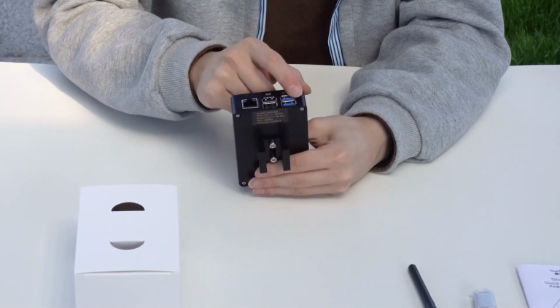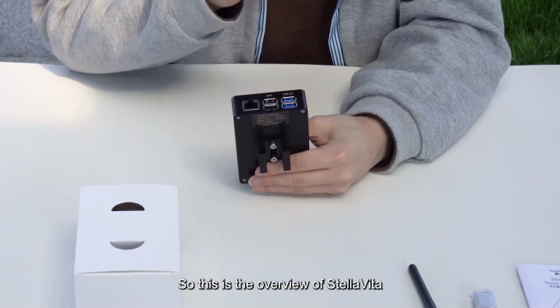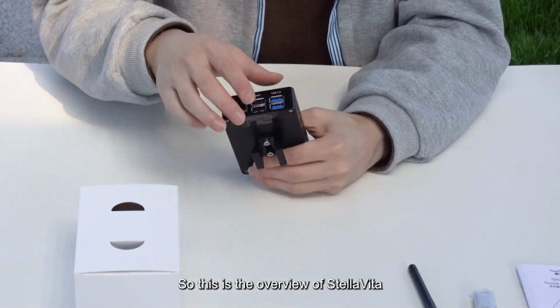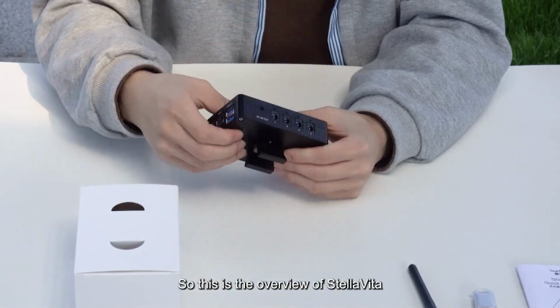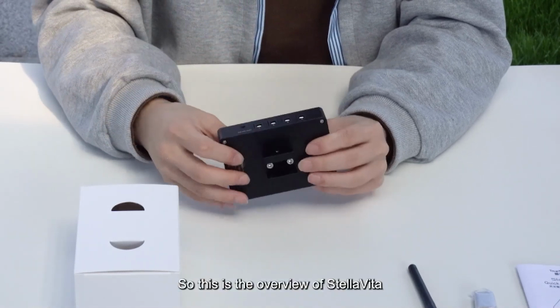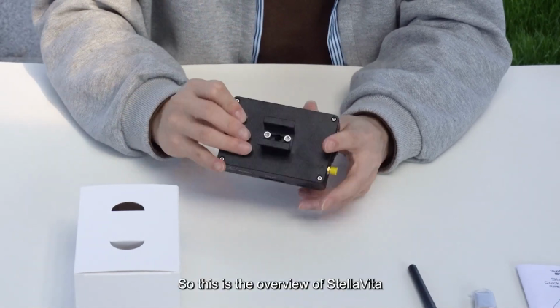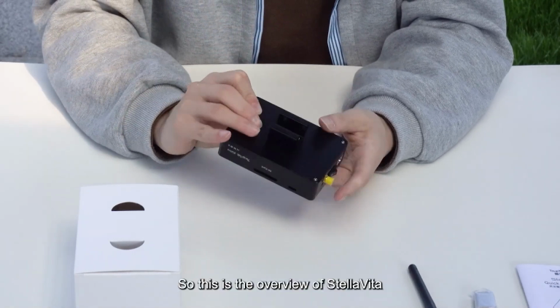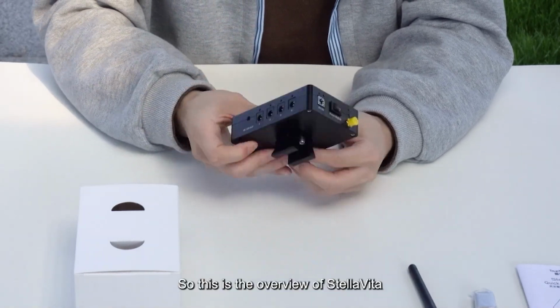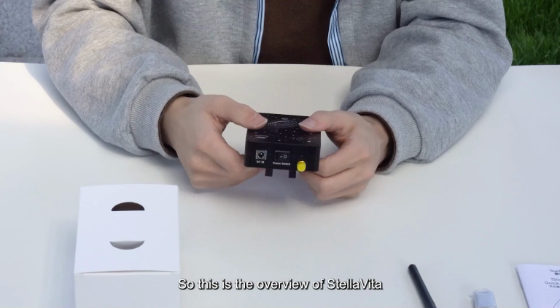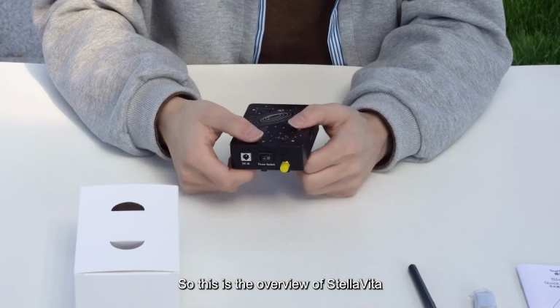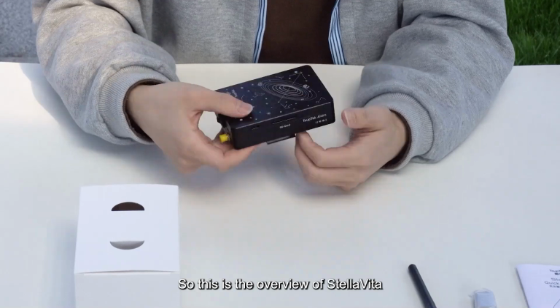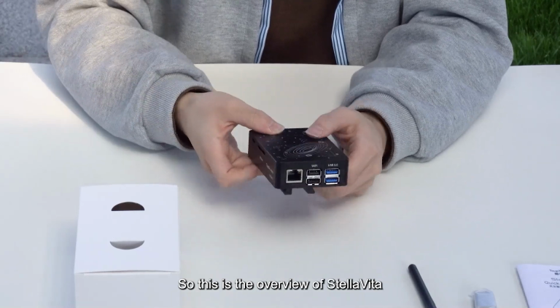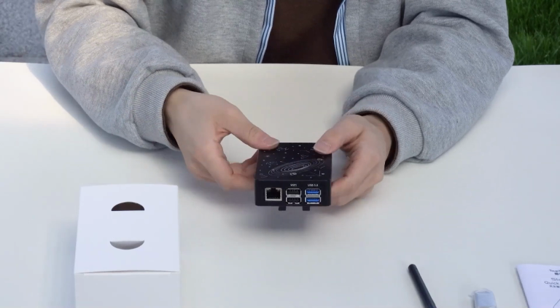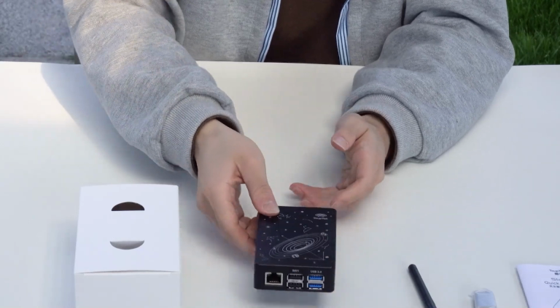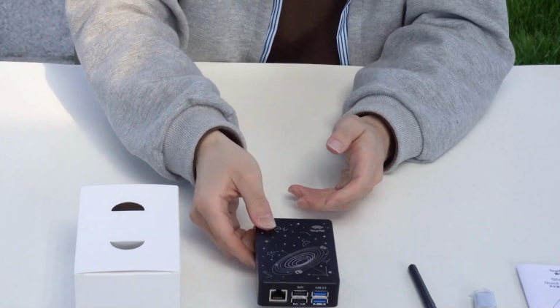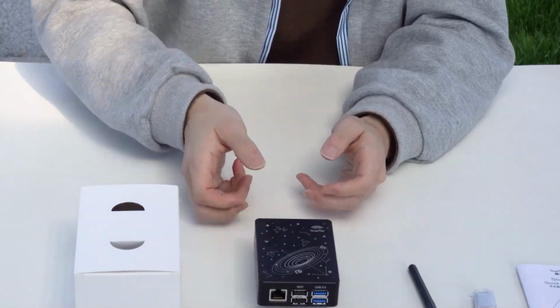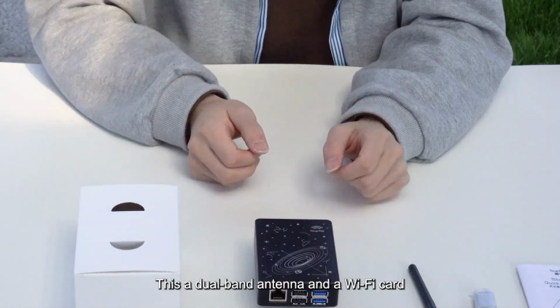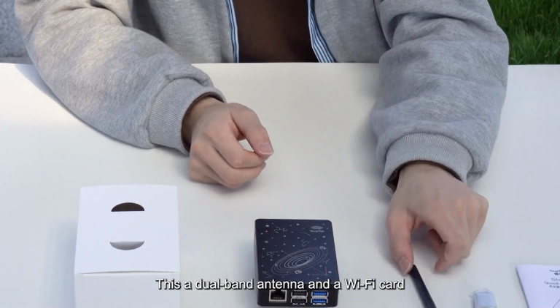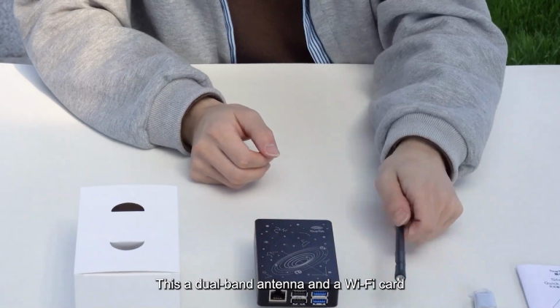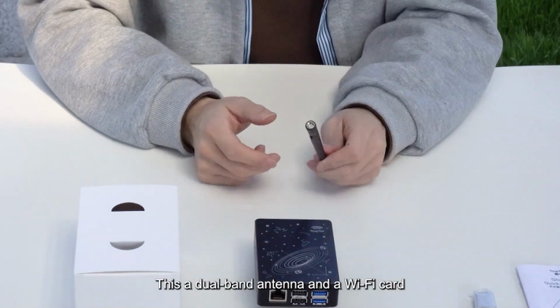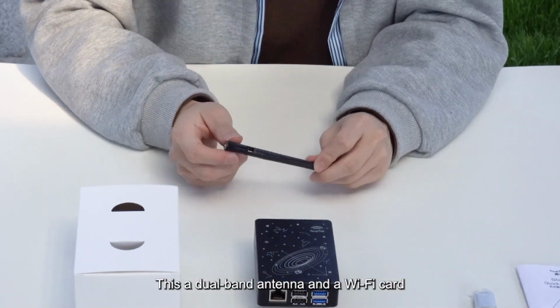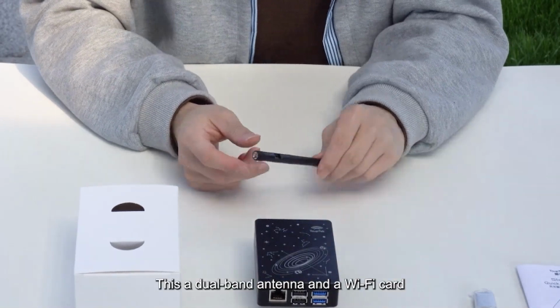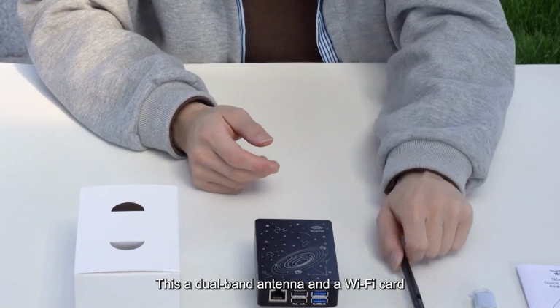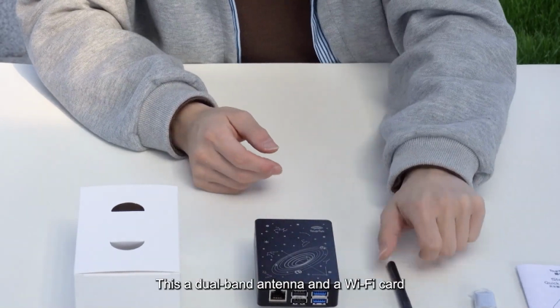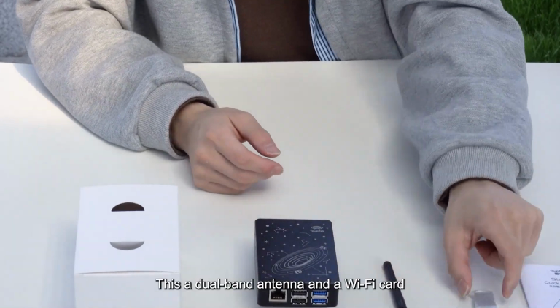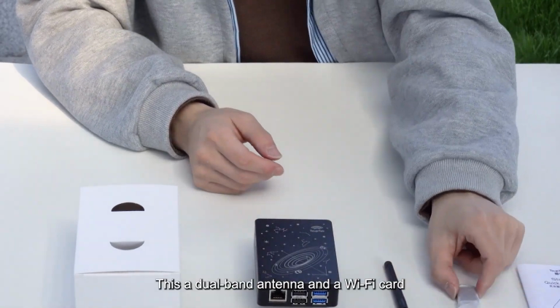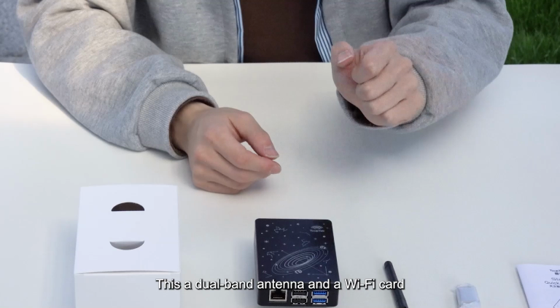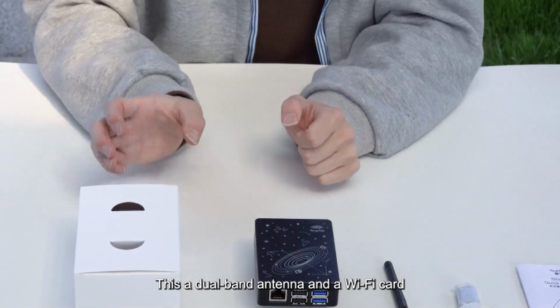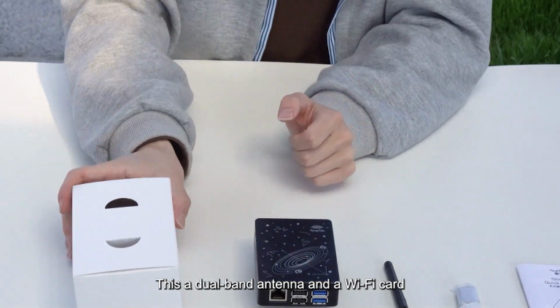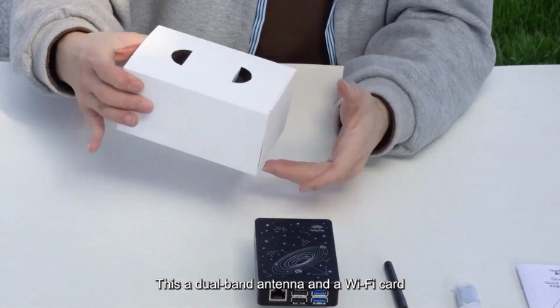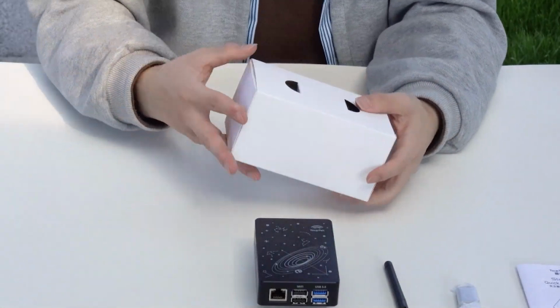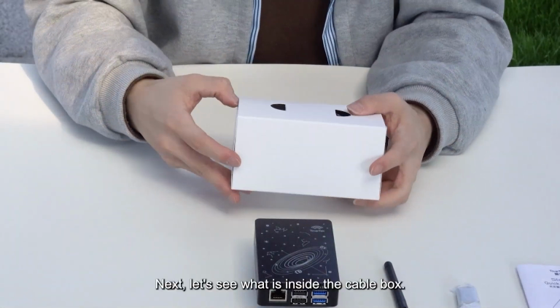So this is the overview of CellVita. It also comes with a dual-band antenna and a Wi-Fi card.